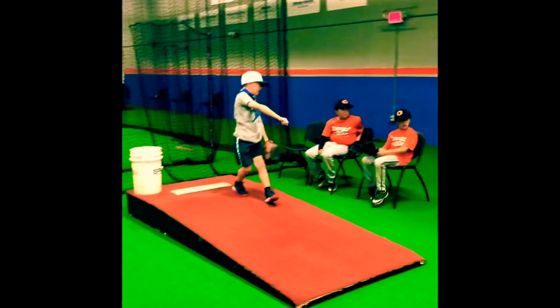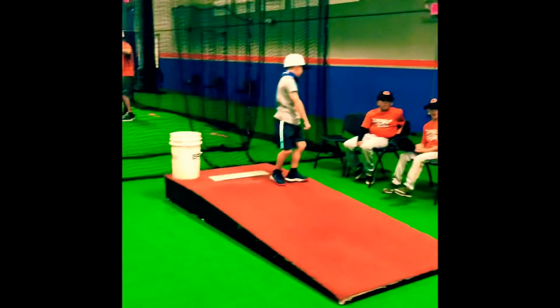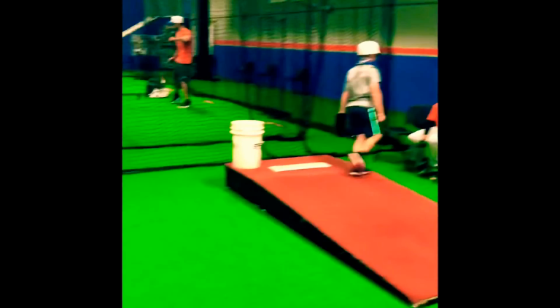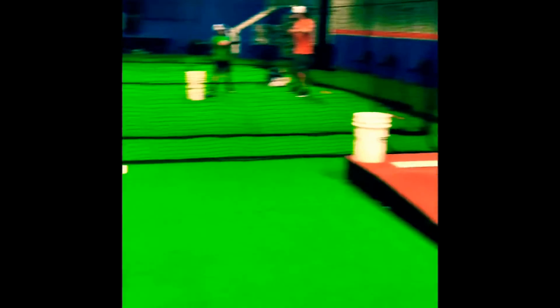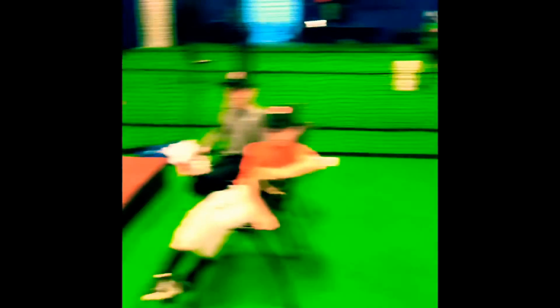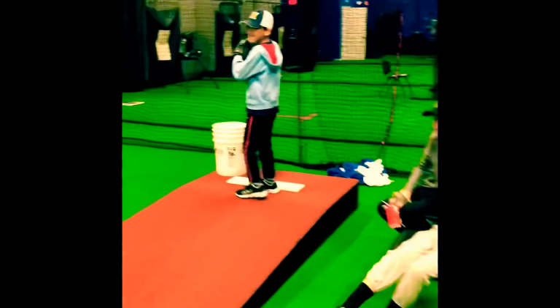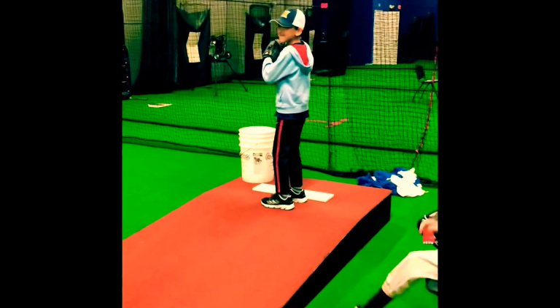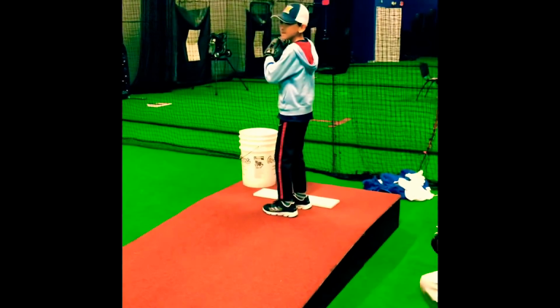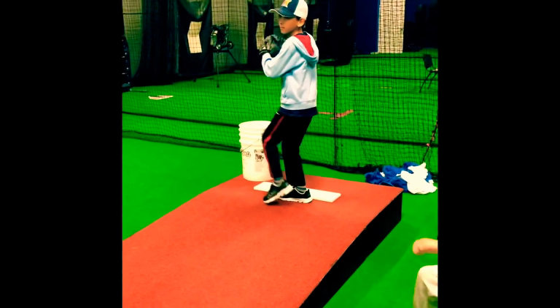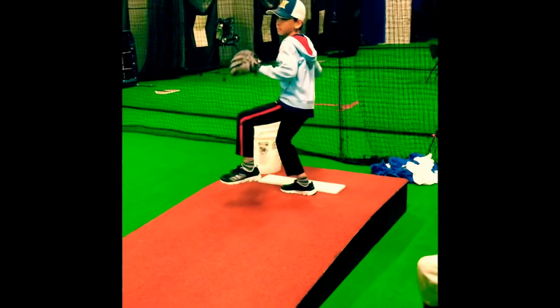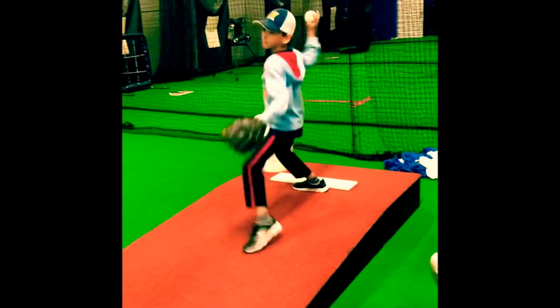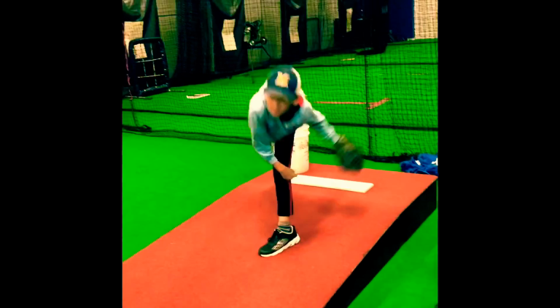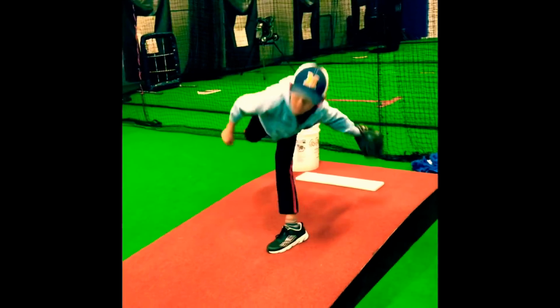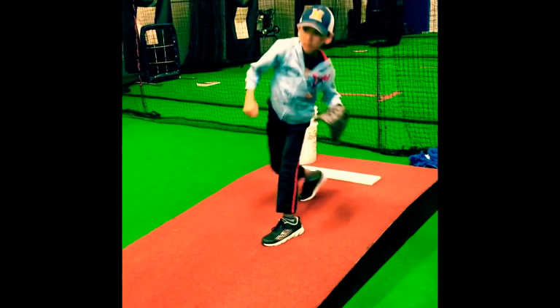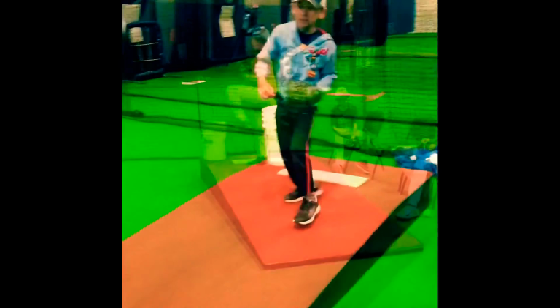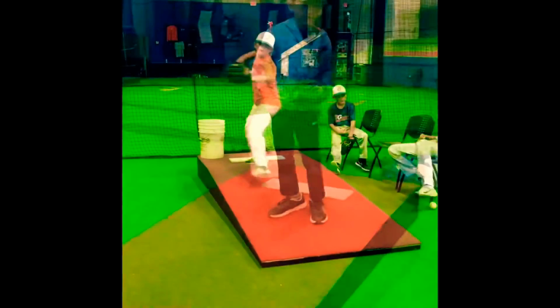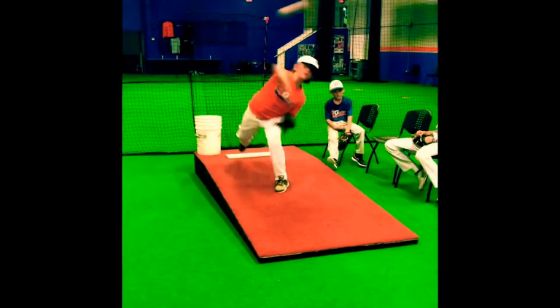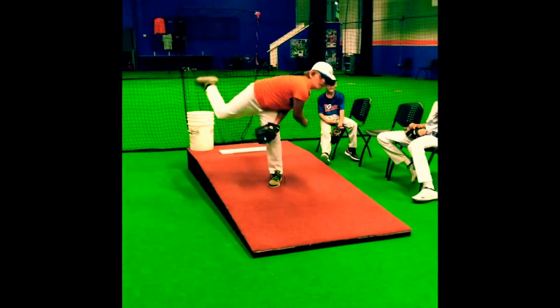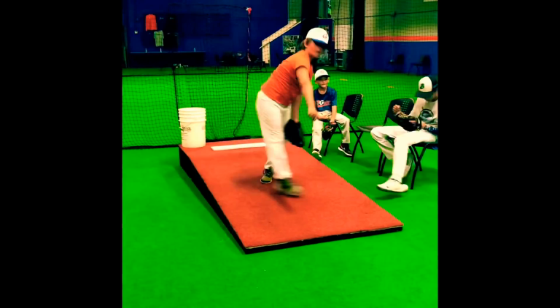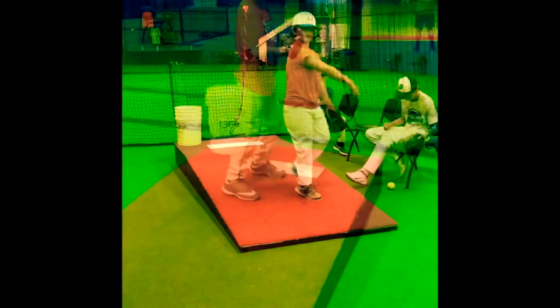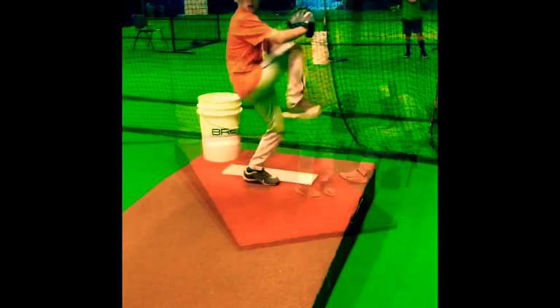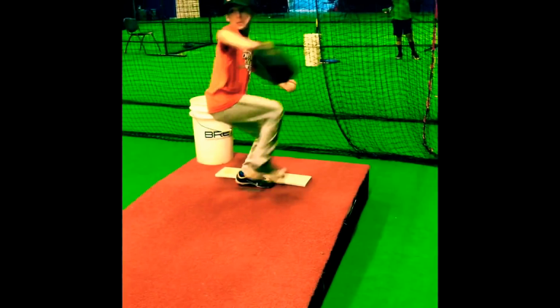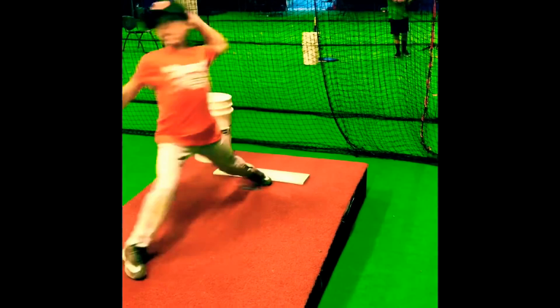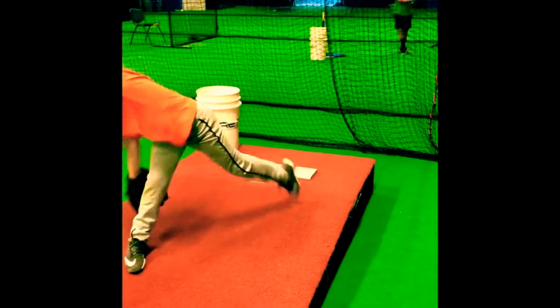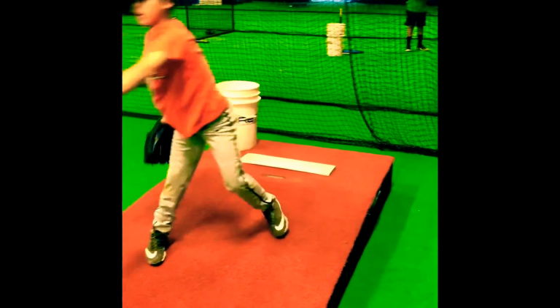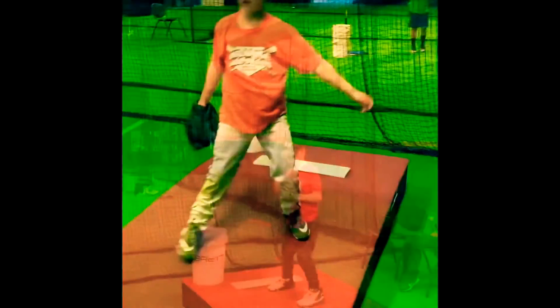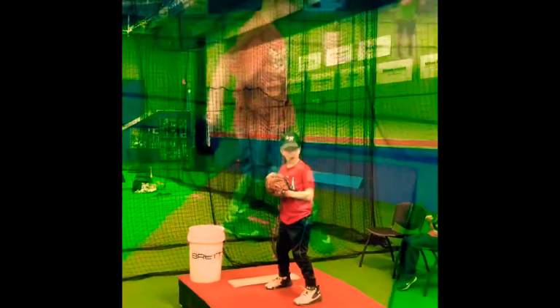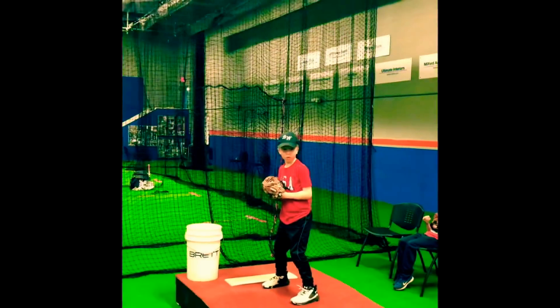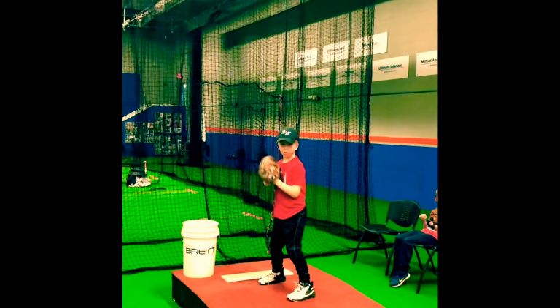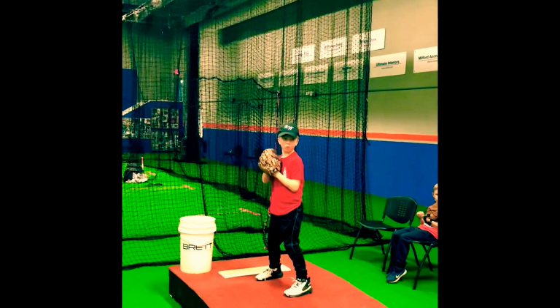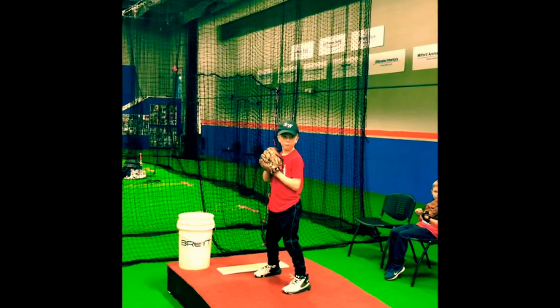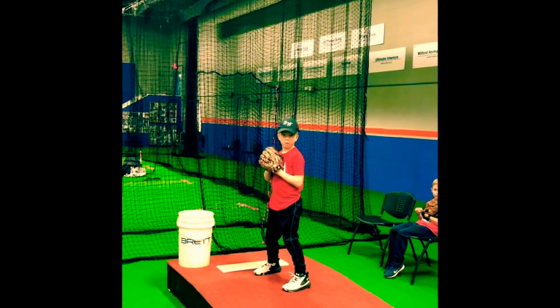All right, next guy up there. Let's see it, Mace. Toes are straight, make sure you check them. Not bad. And lift. Lift it. And go. Beautiful. Let me see the leg lift.